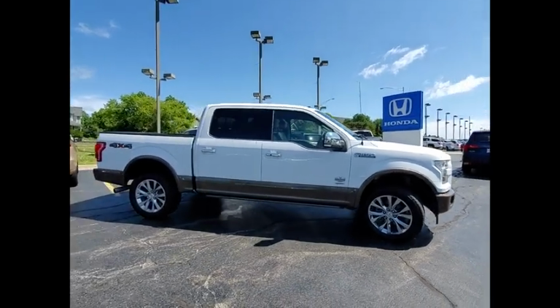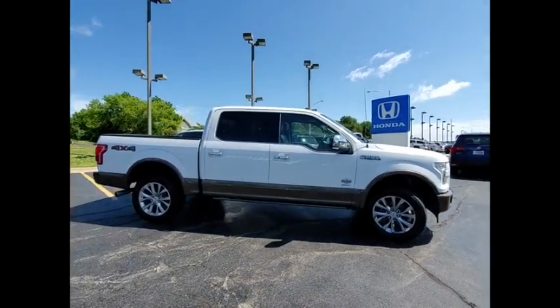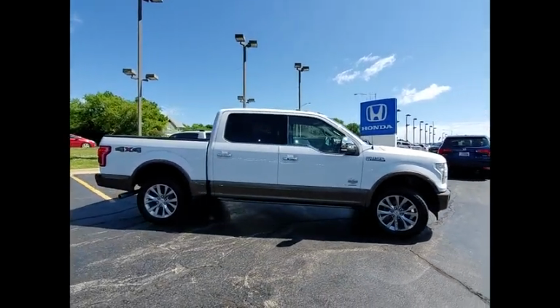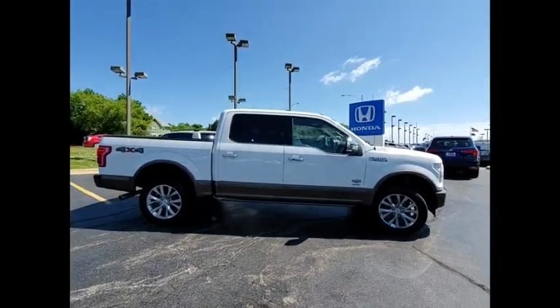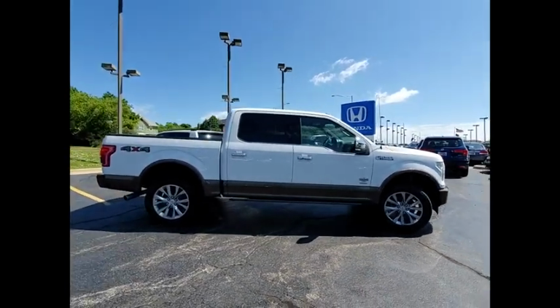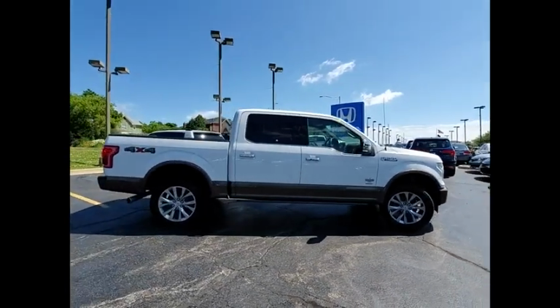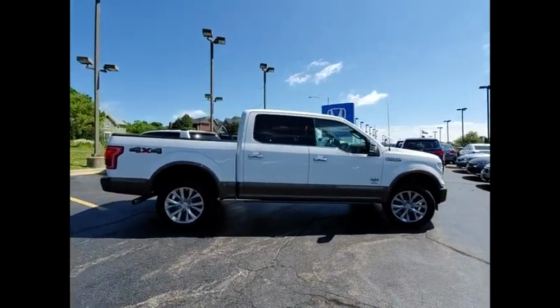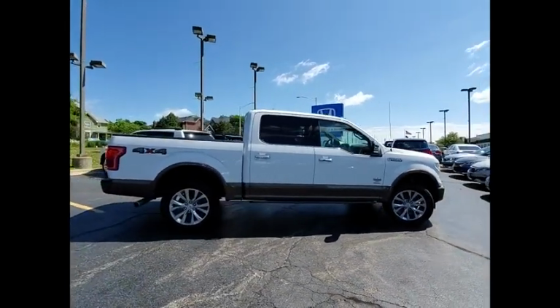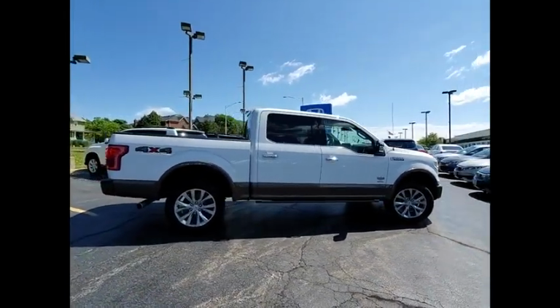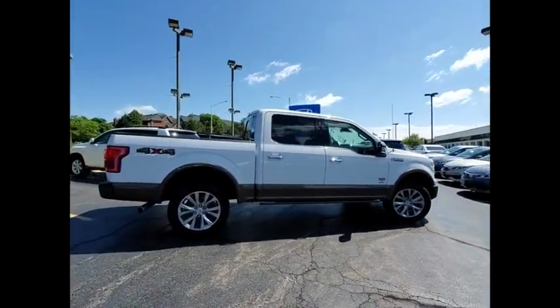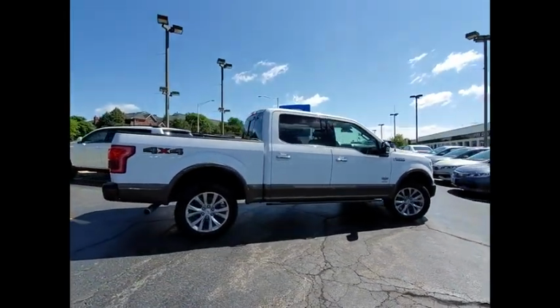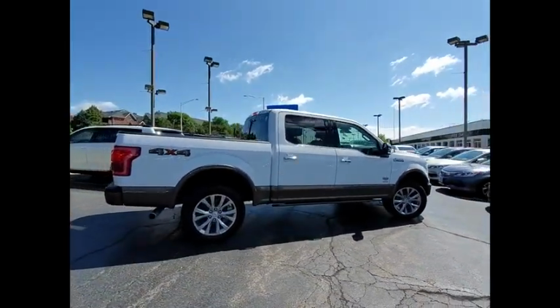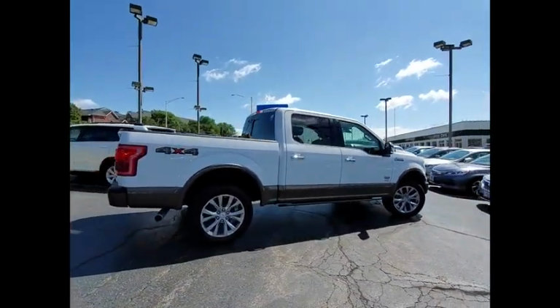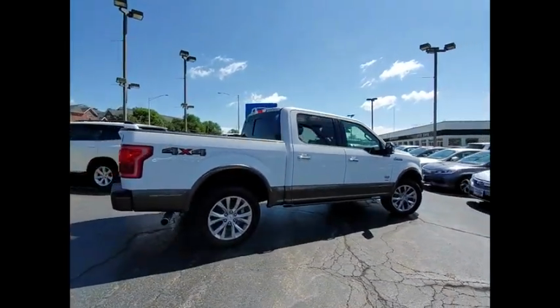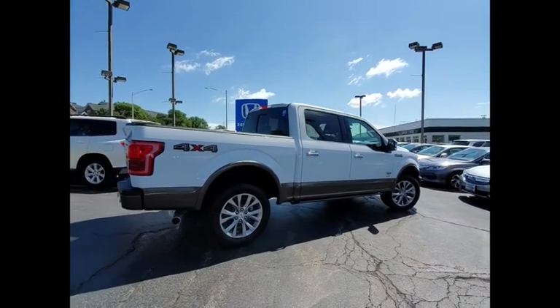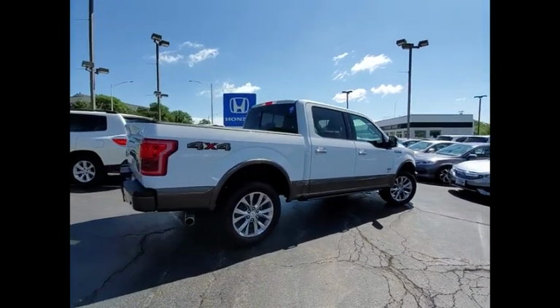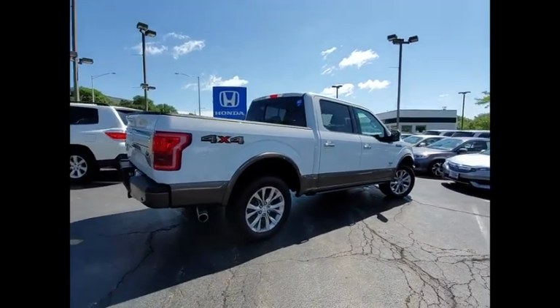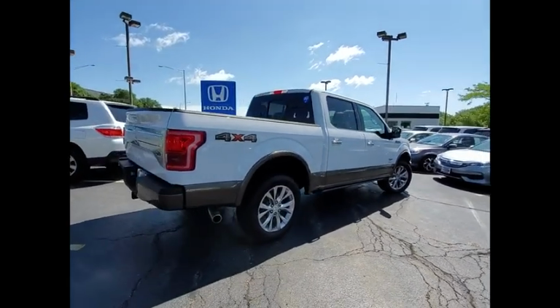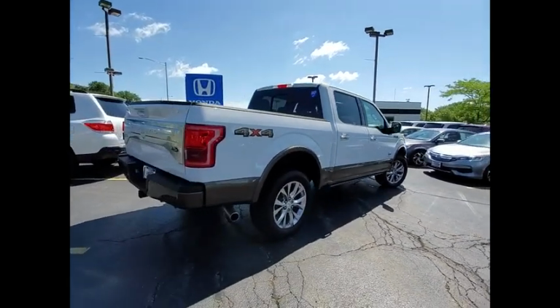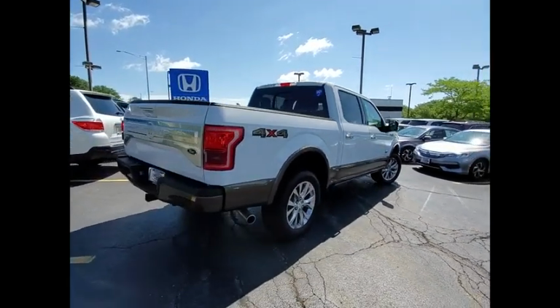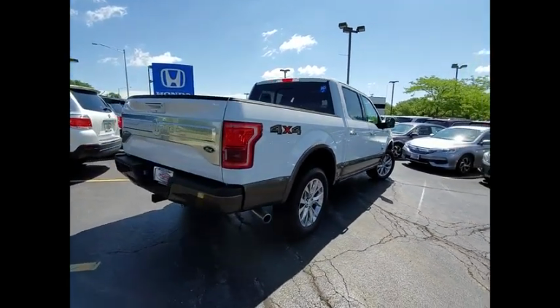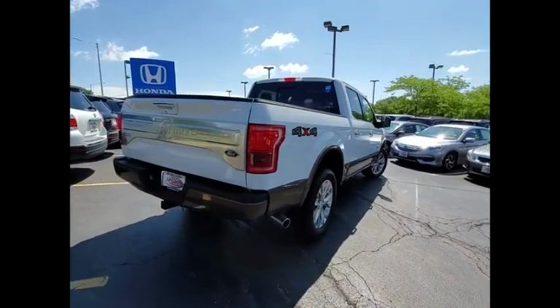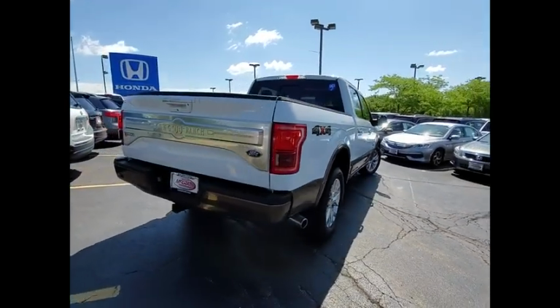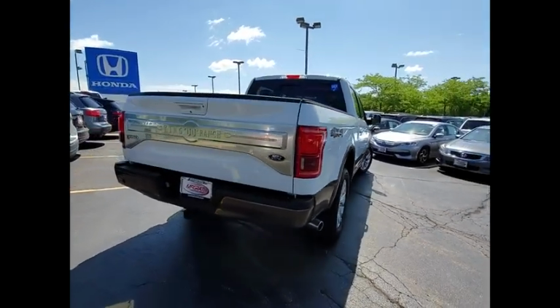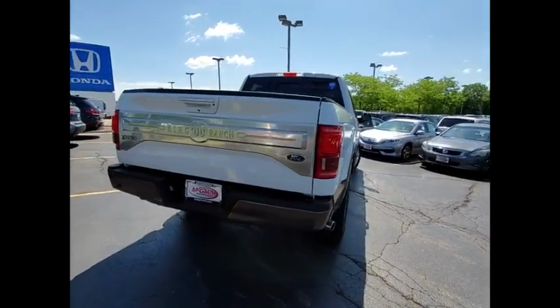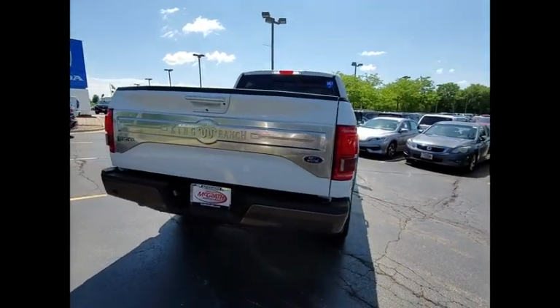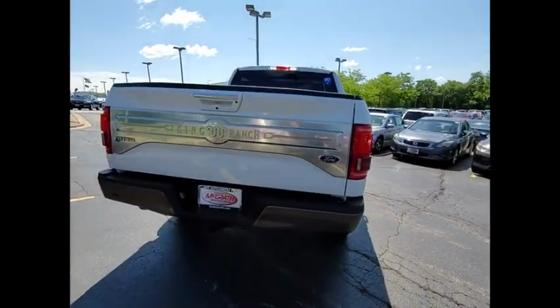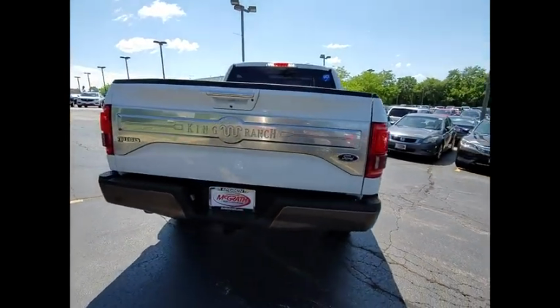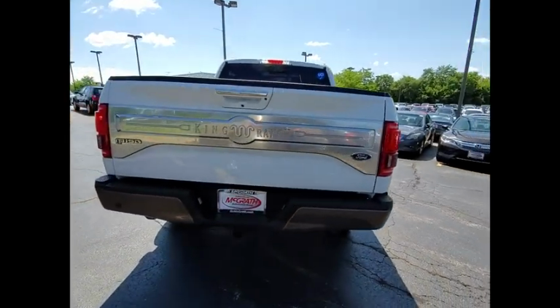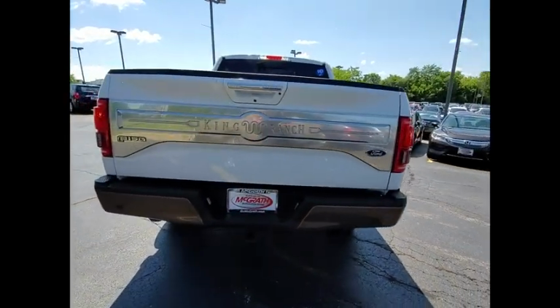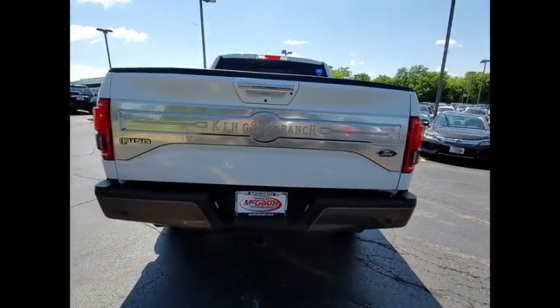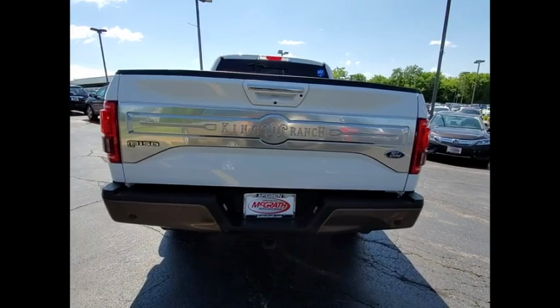This vehicle has less than 60,000 miles. Here are some of this vehicle's great options: tire pressure monitor, four-wheel drive, heated mirrors, aluminum wheels.